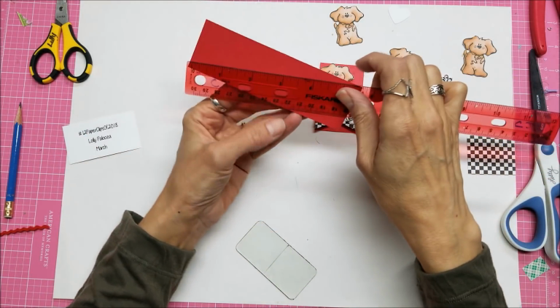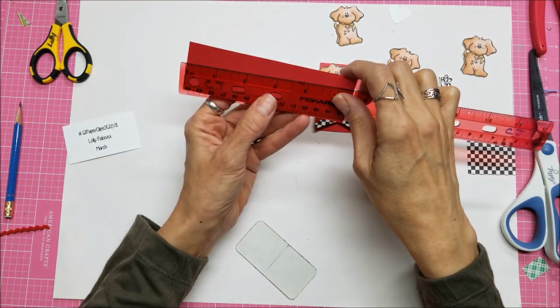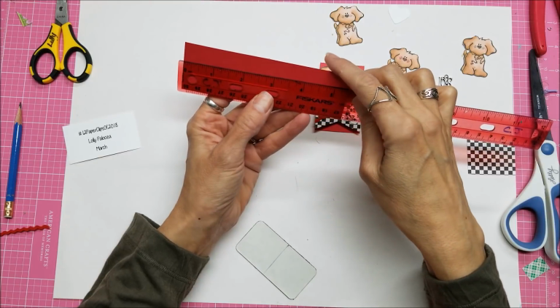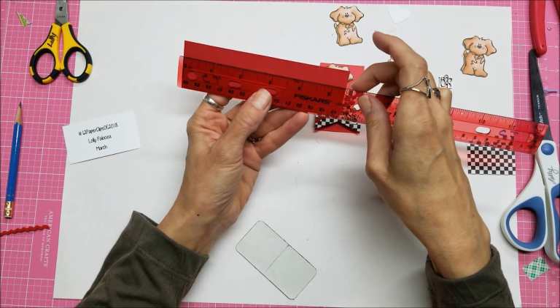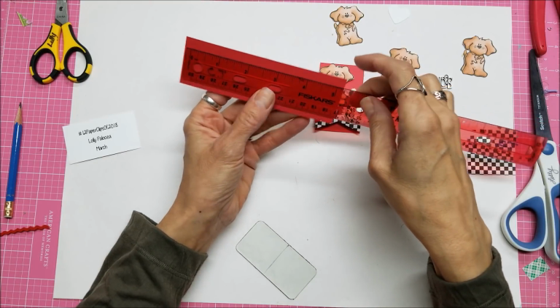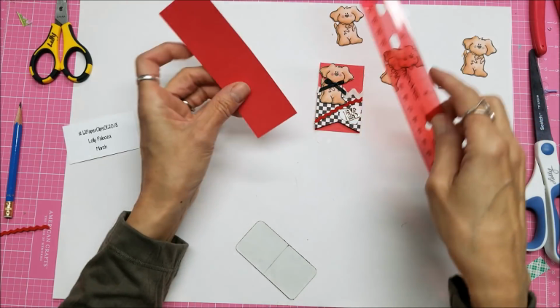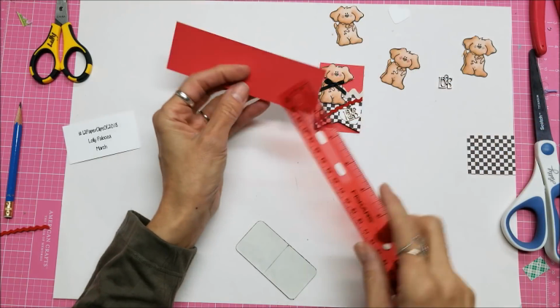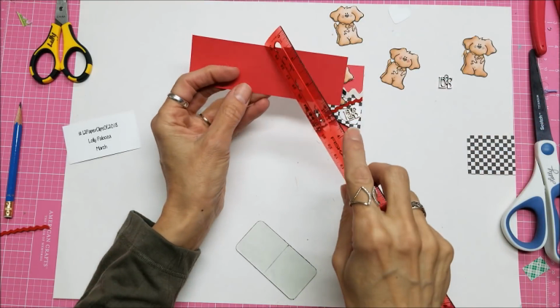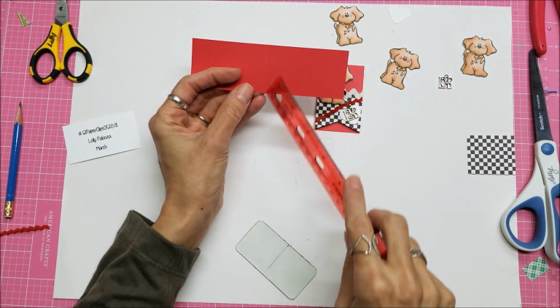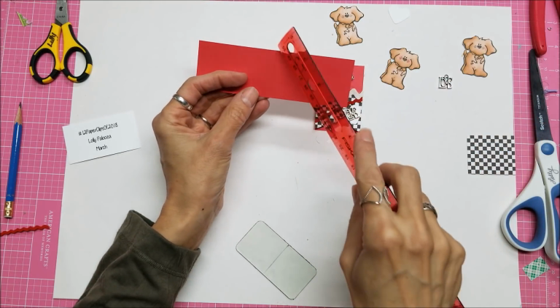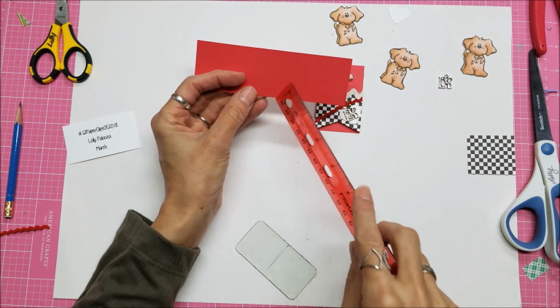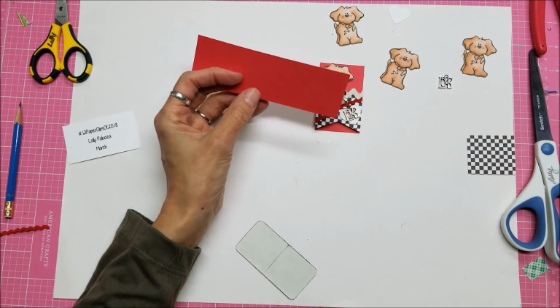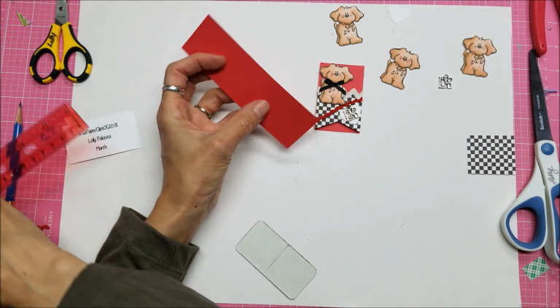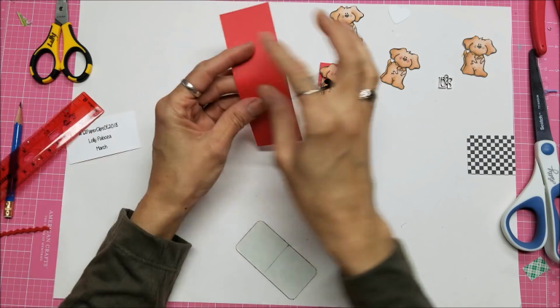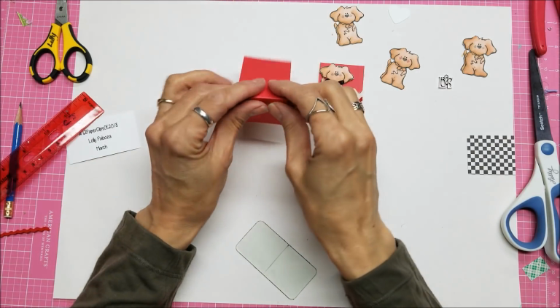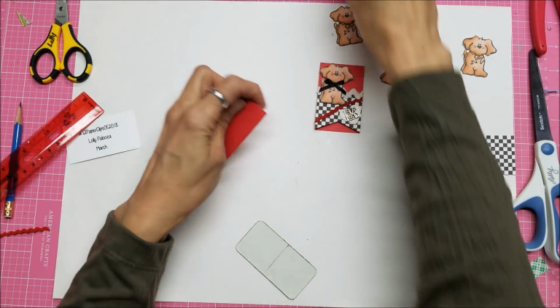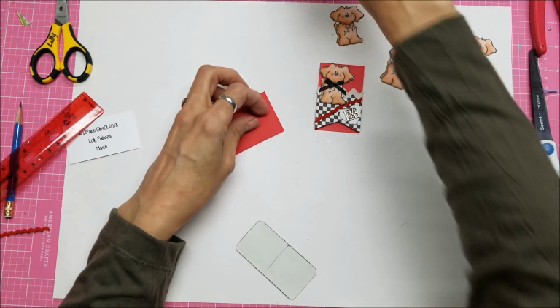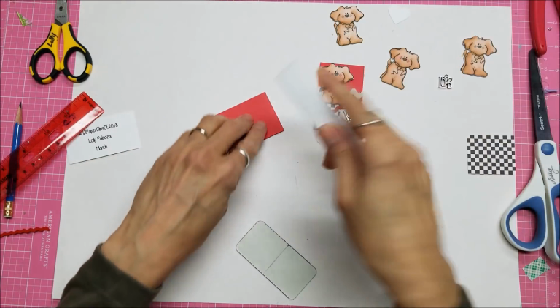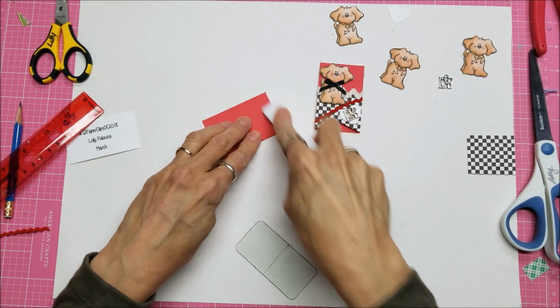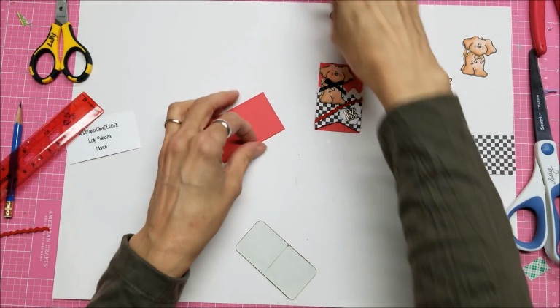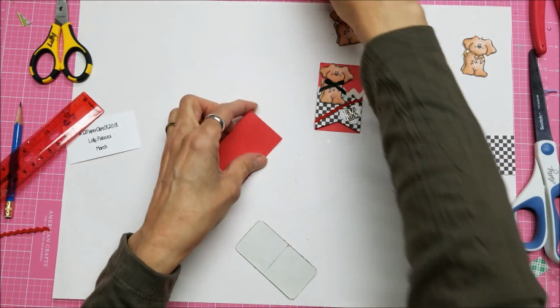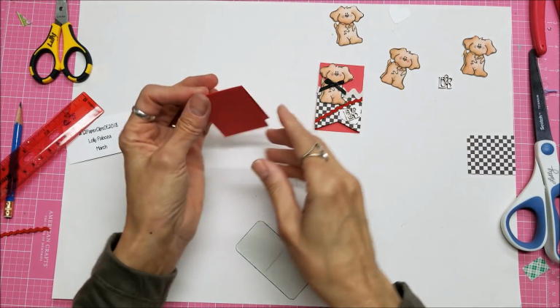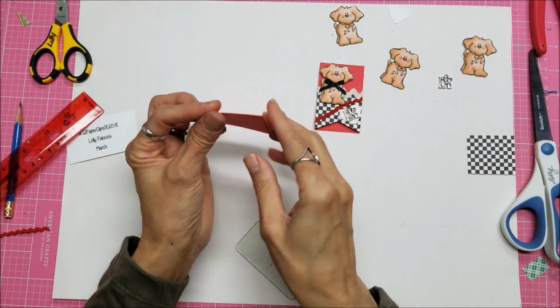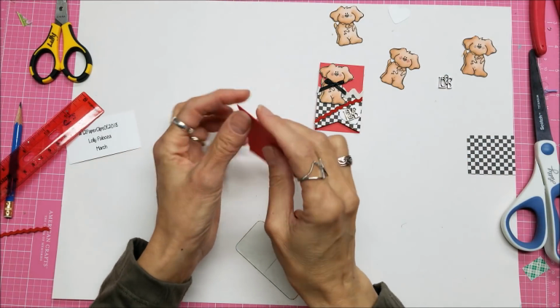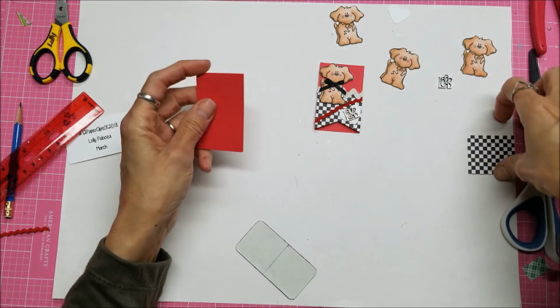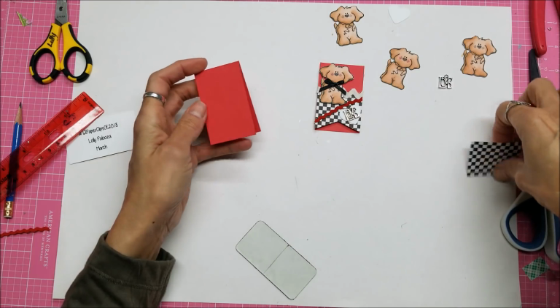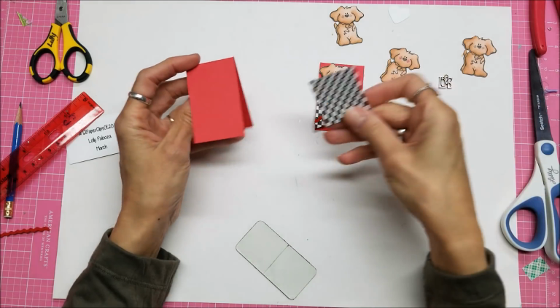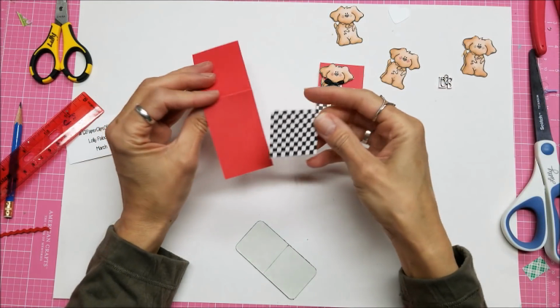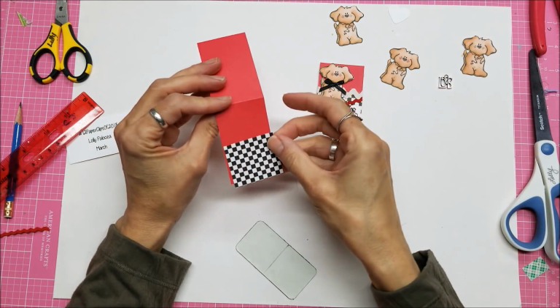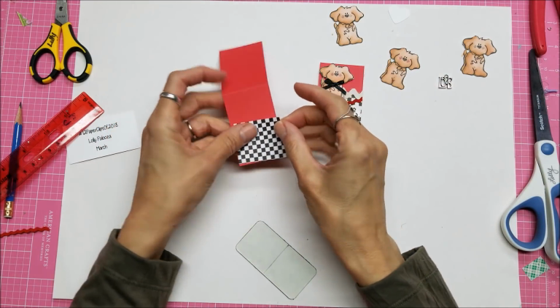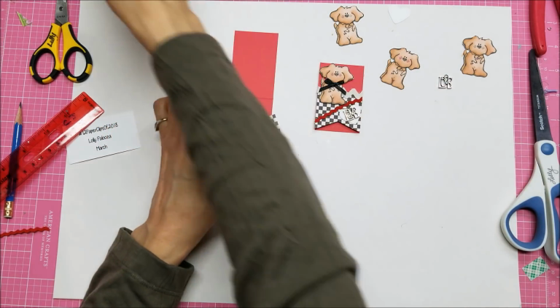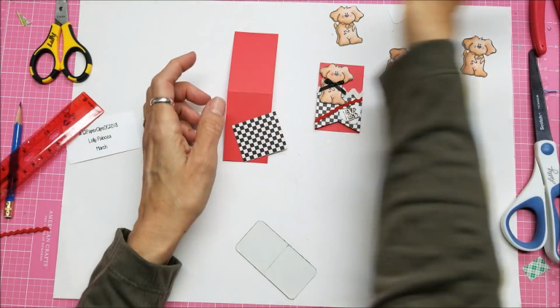I did a strip of red cardstock from my stash — it's one and three quarters by five and a half inches. Then I scored it at two and three quarters, so it folds in half. I also had these little pieces of black and white check paper.